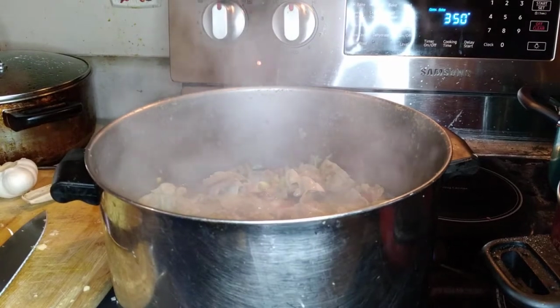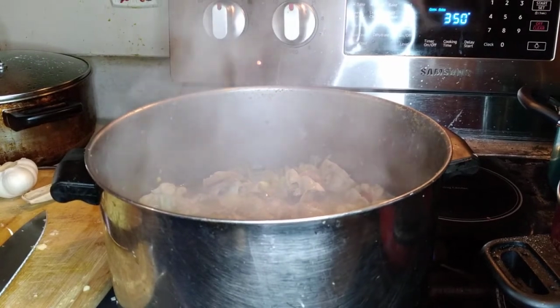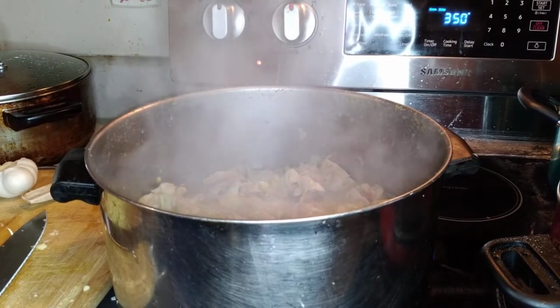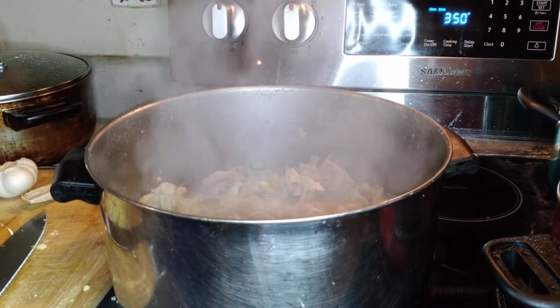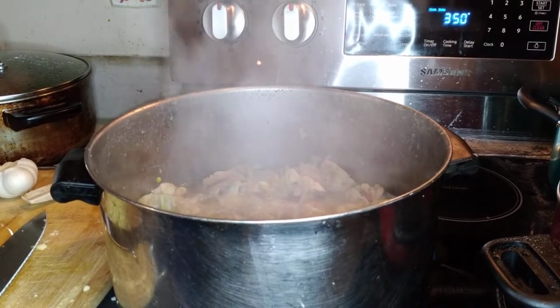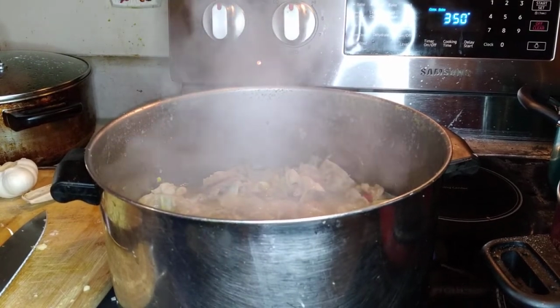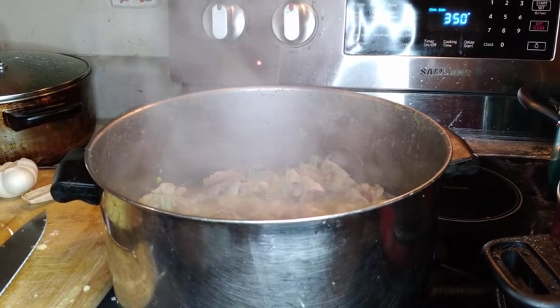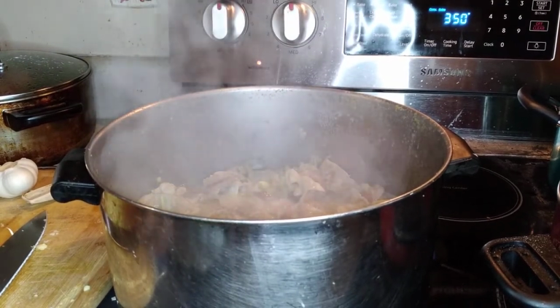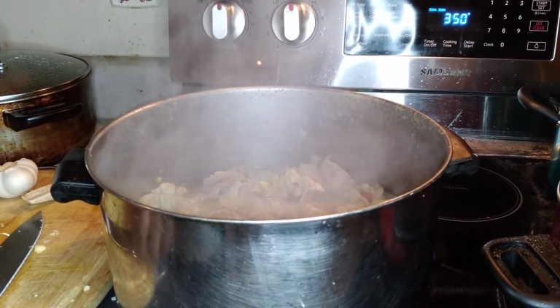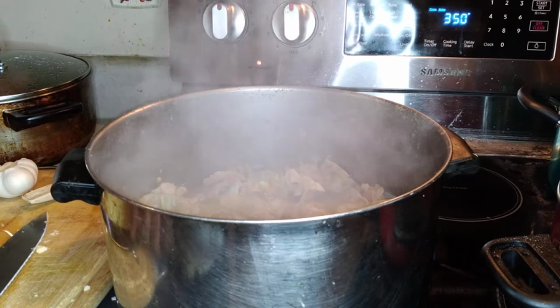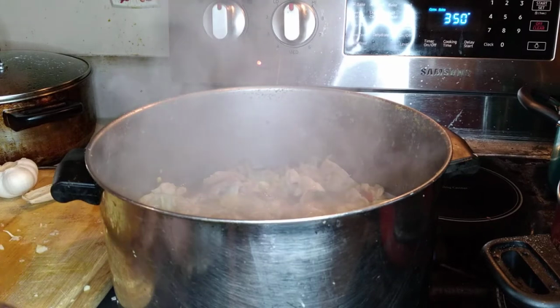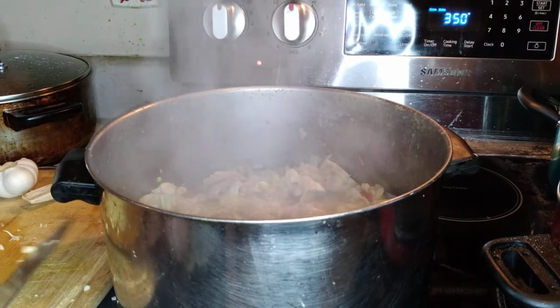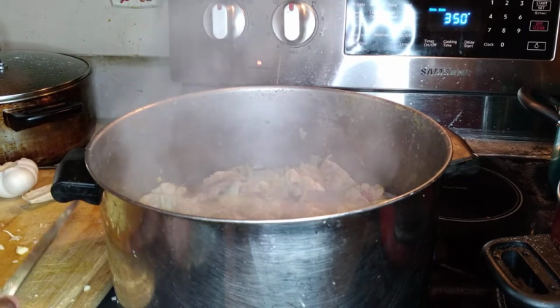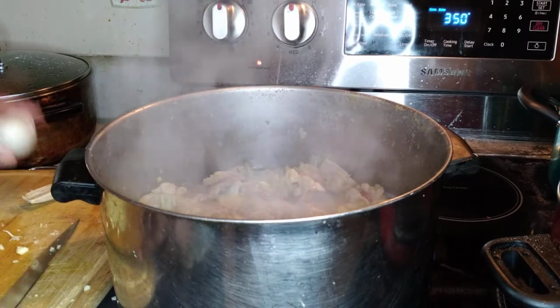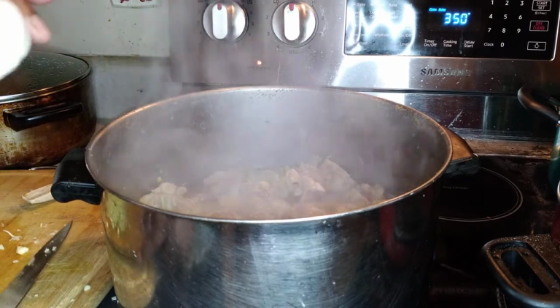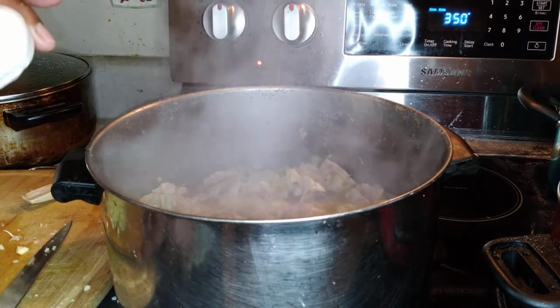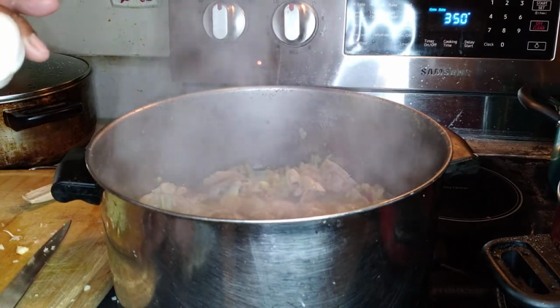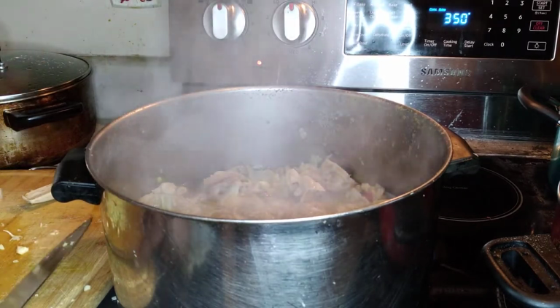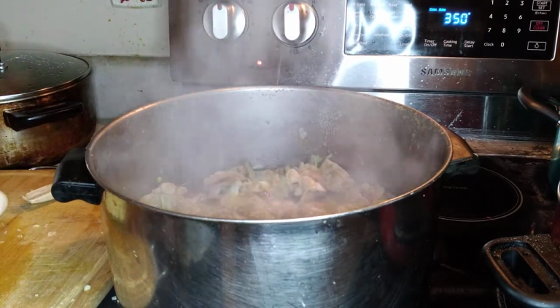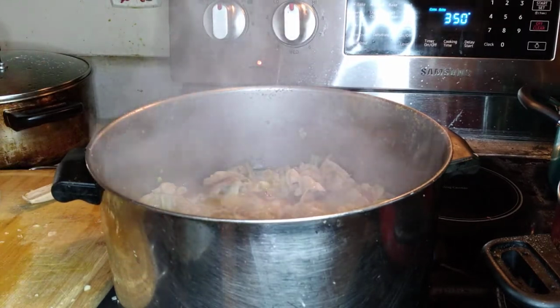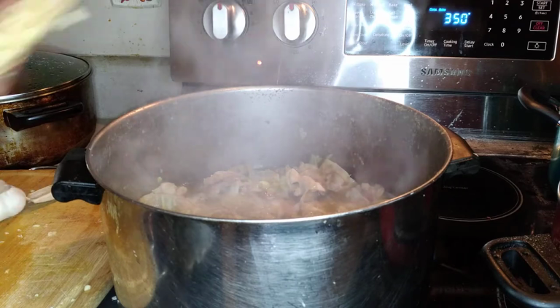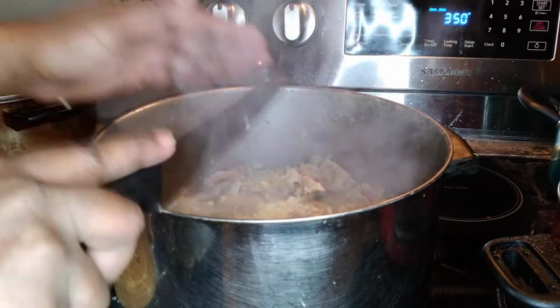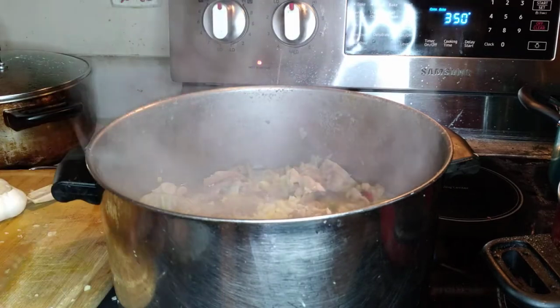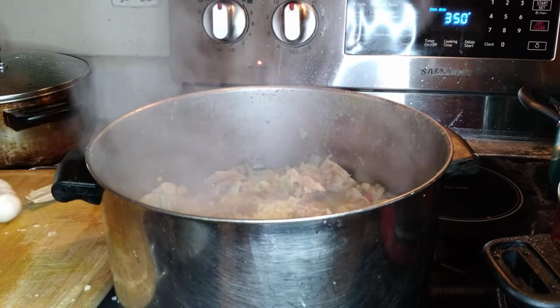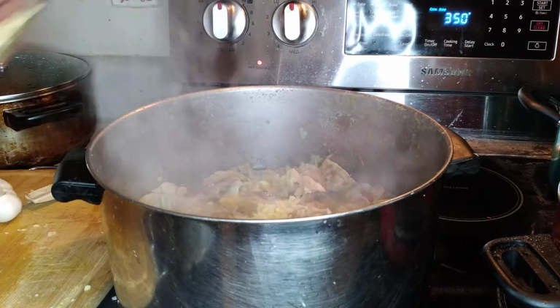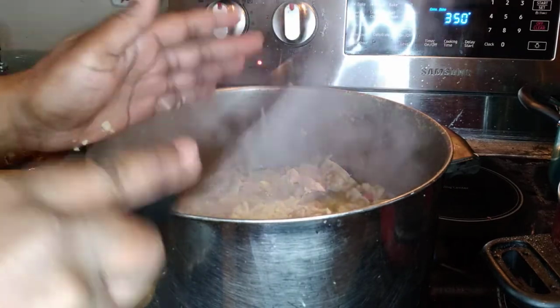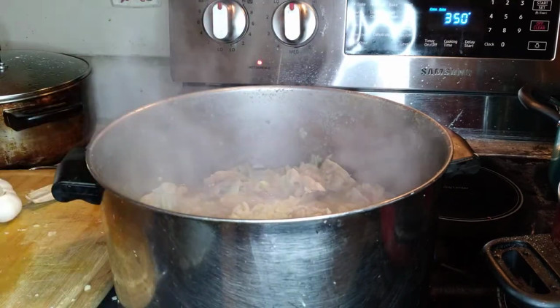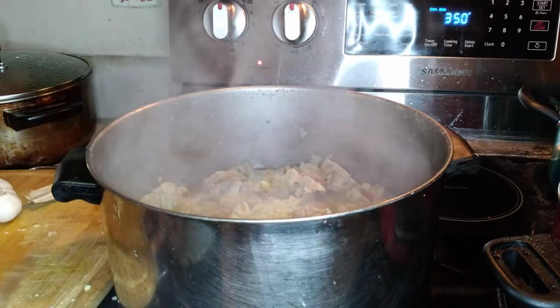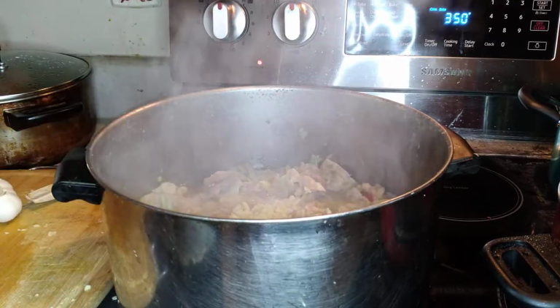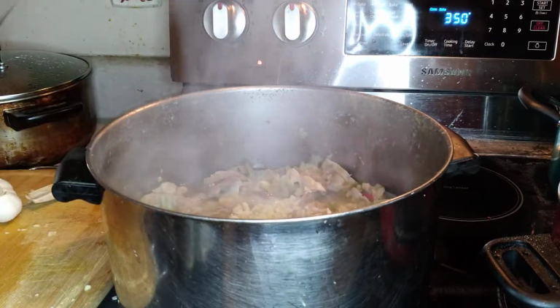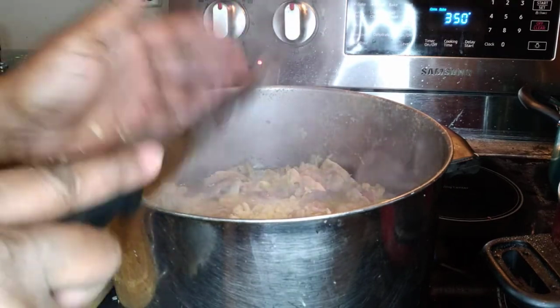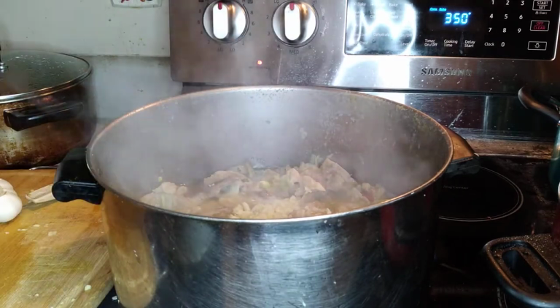Hello, how are you doing? This is Tiffany again. What I'm trying to give you is the end result — it's gonna be a real quick video. What I'm gonna do is chop this garlic up right here, mince it up. It'll be a very short video. I just want you all to see the end result.